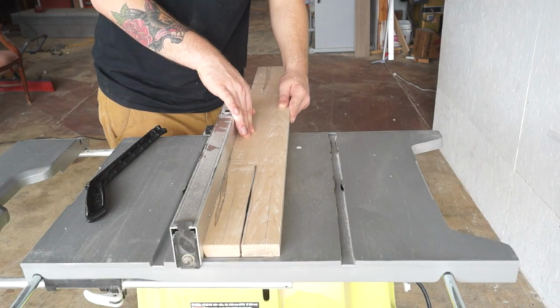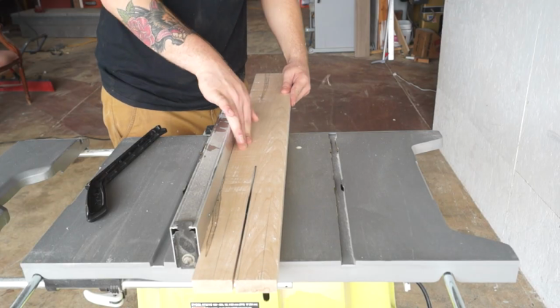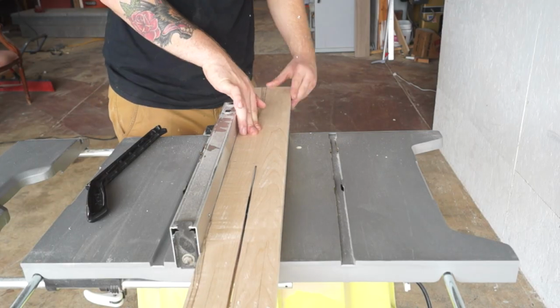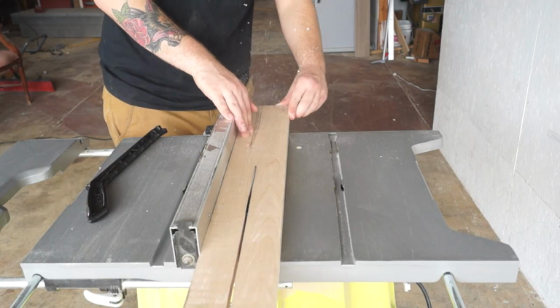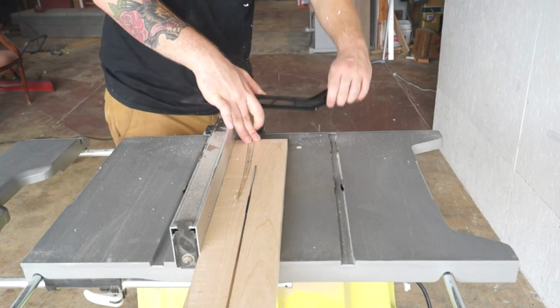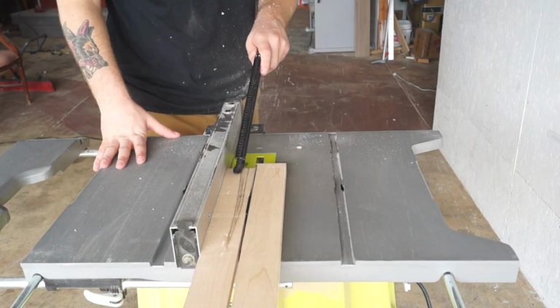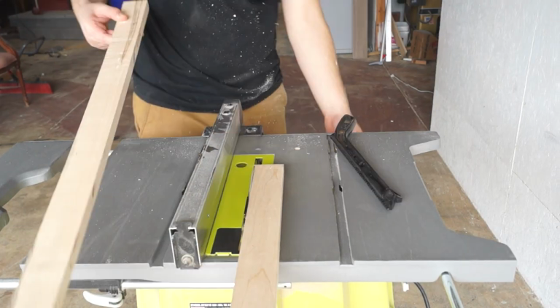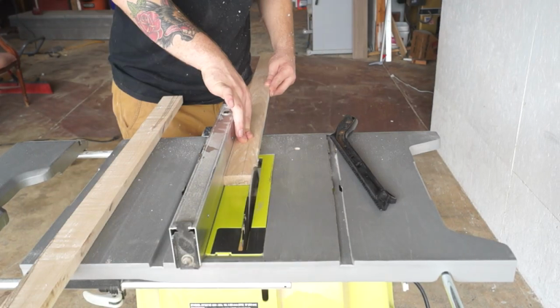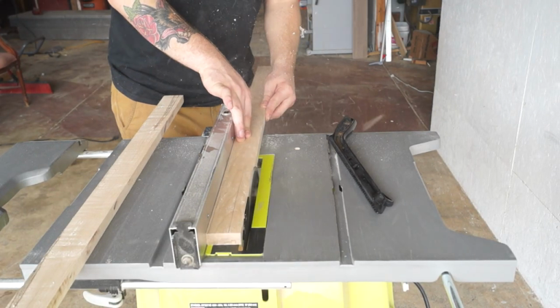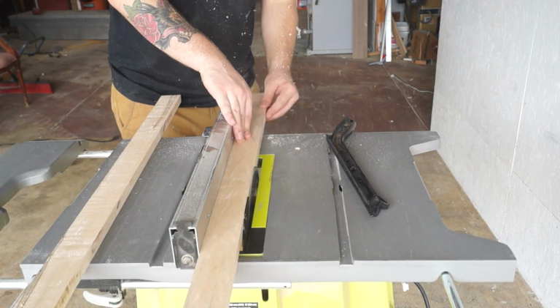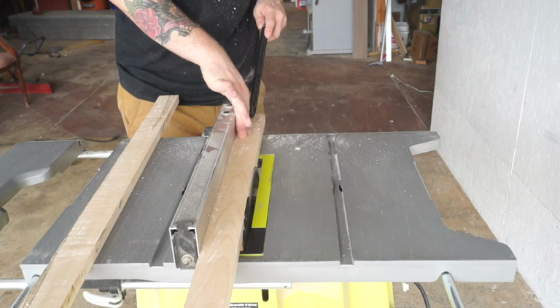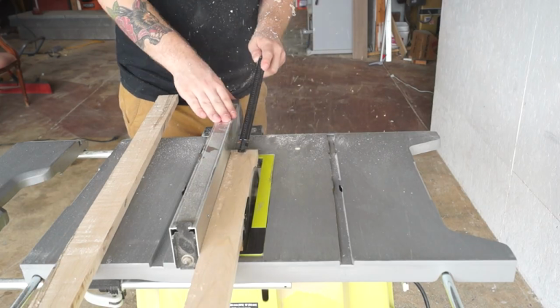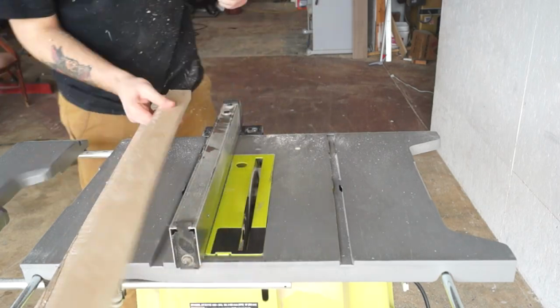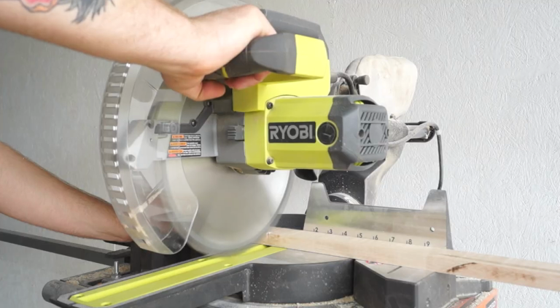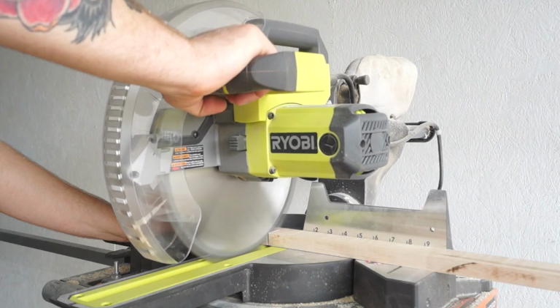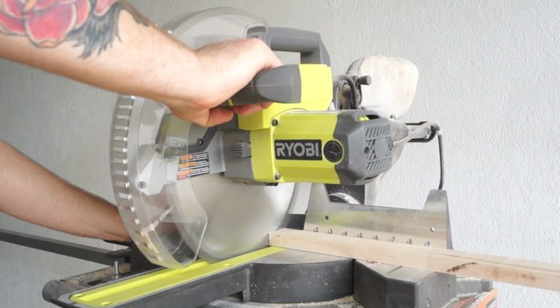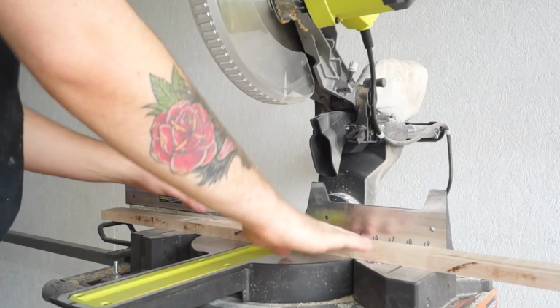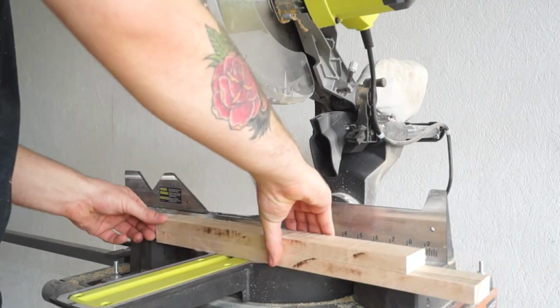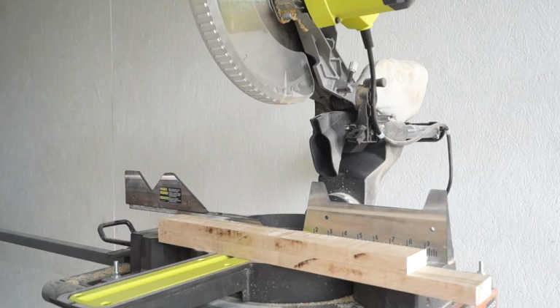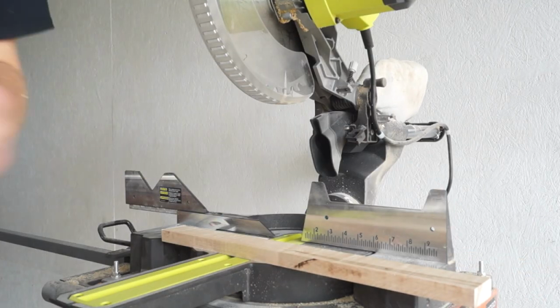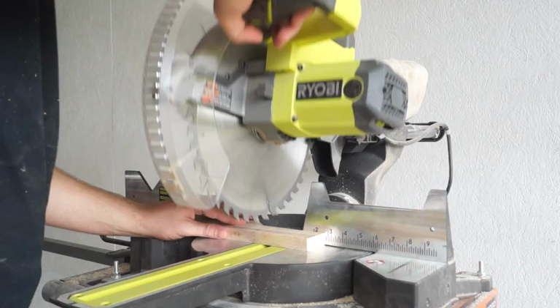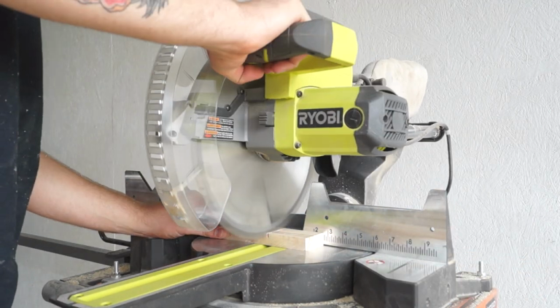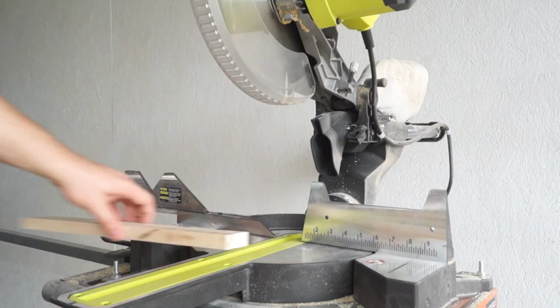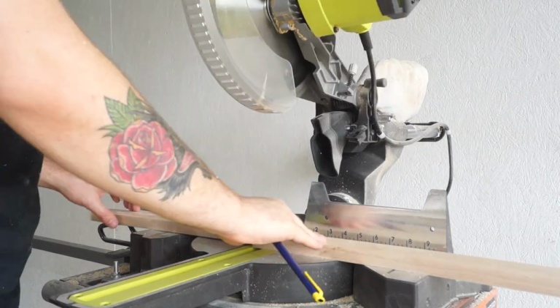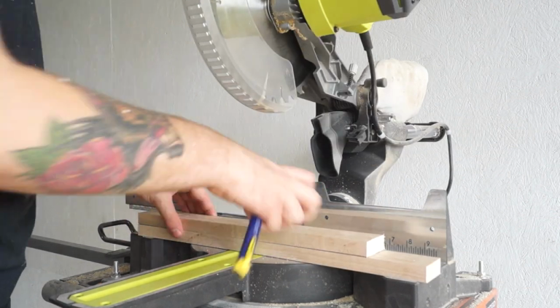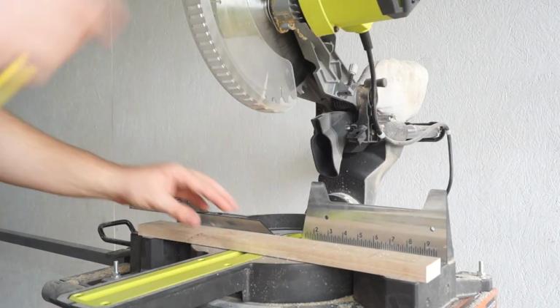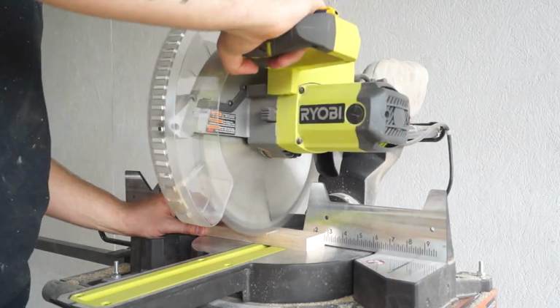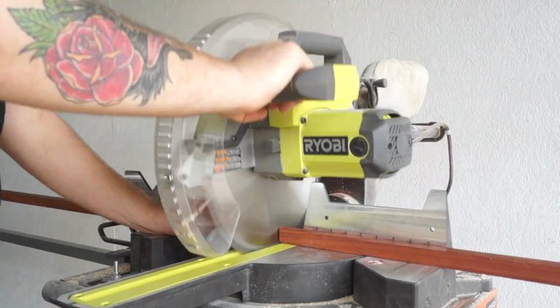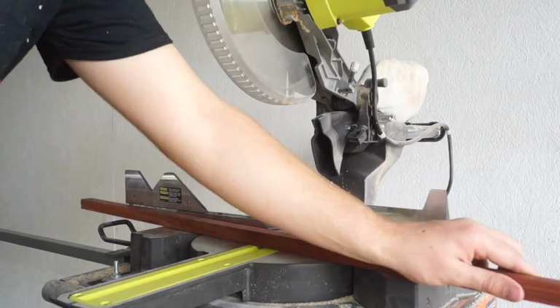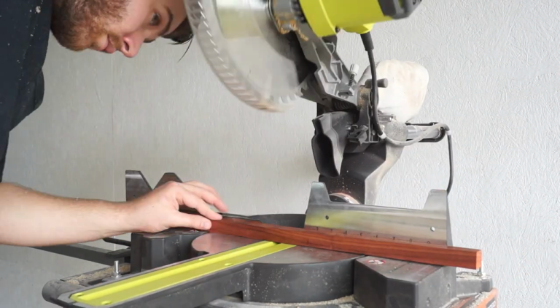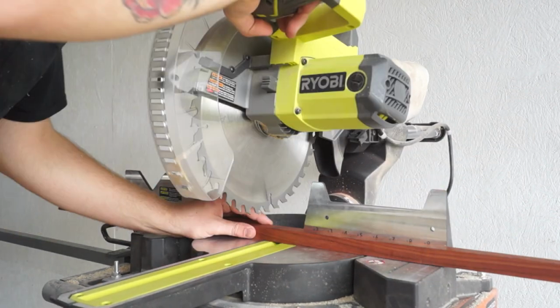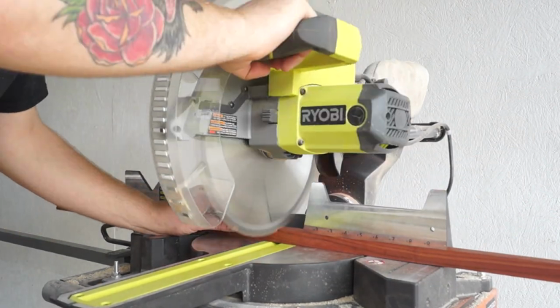Here I'm cutting my four-inch wide piece of maple into two two-inch strips, and then I cut them to length on a chop saw. You're going to want to cut them a little bit oversized because you'll trim them off later. Since my padauk was already in a one-inch strip, I went ahead and cut it to length as well.